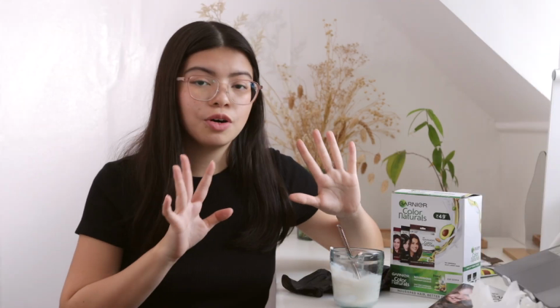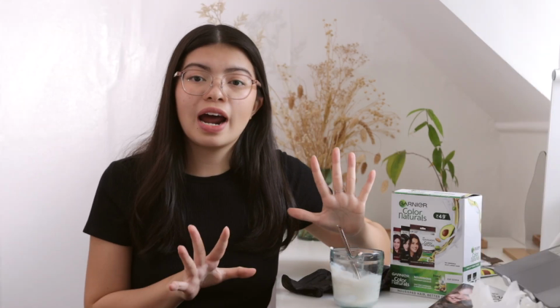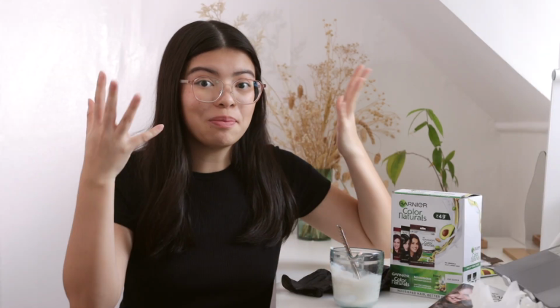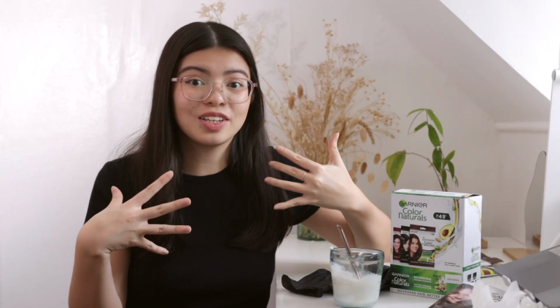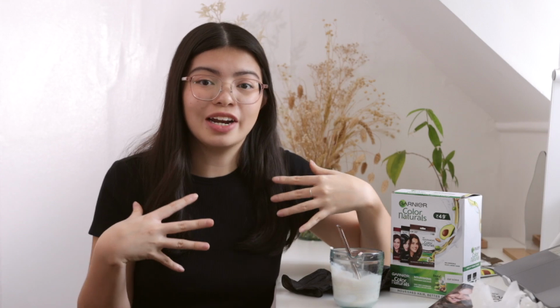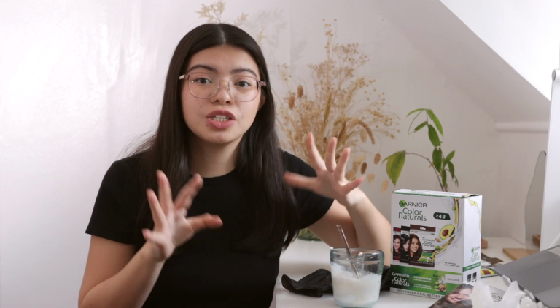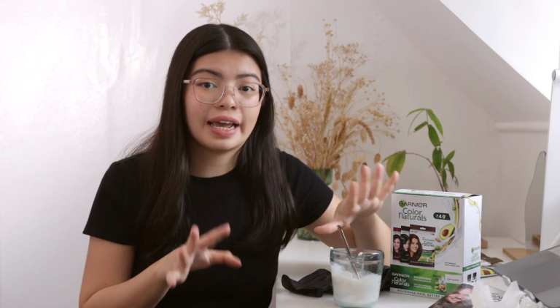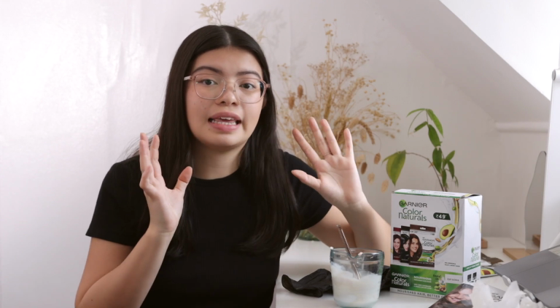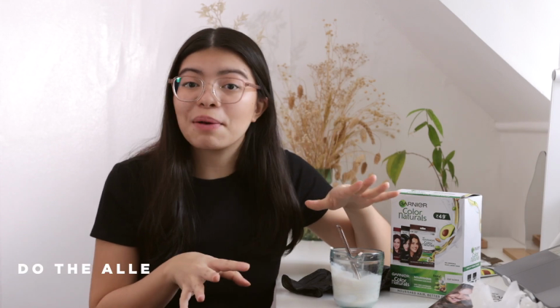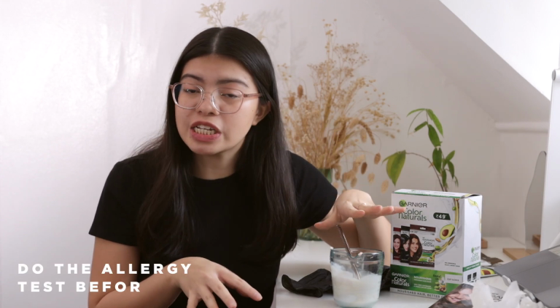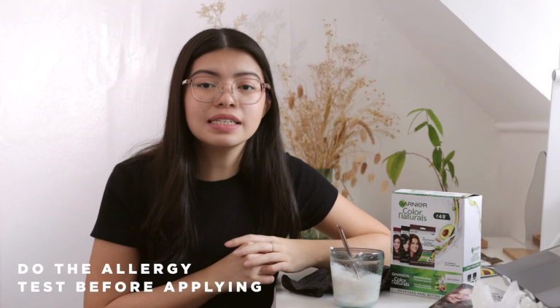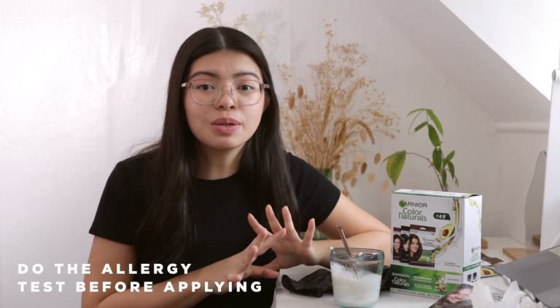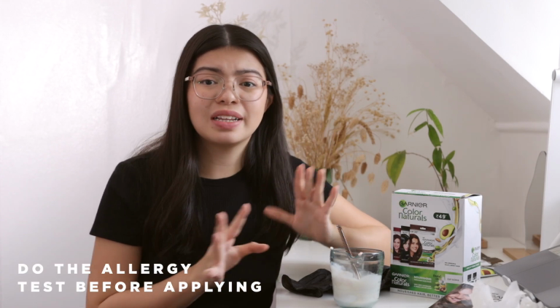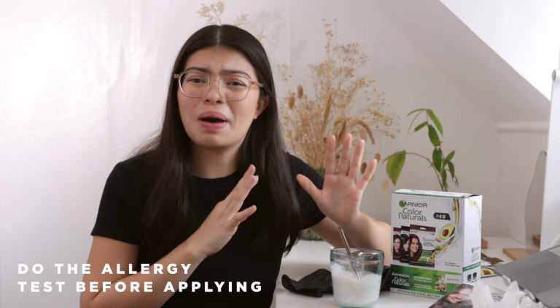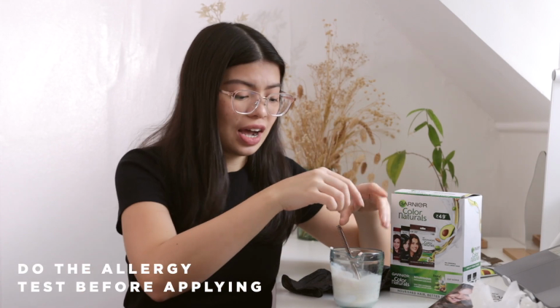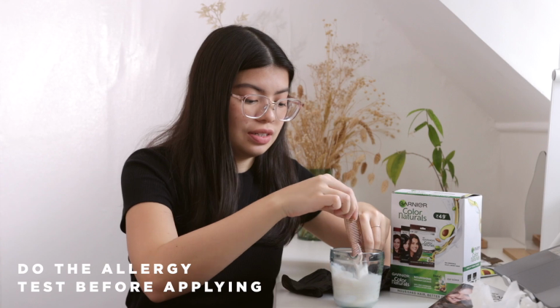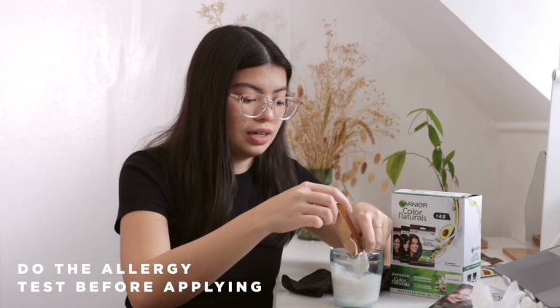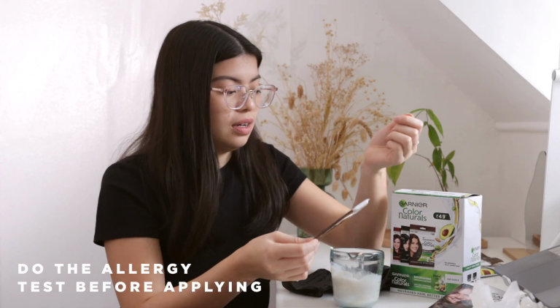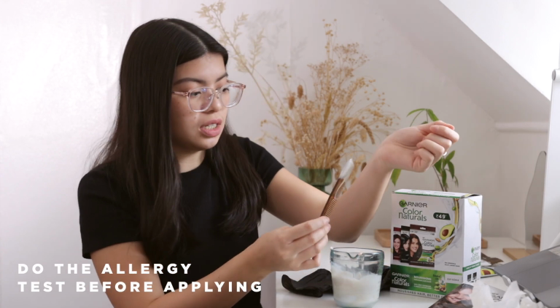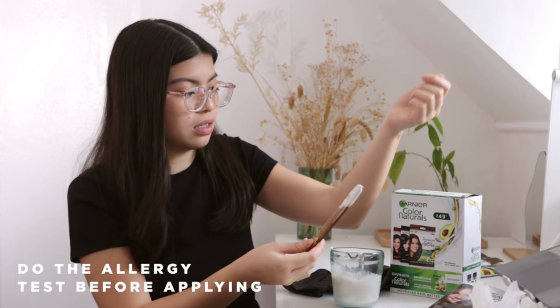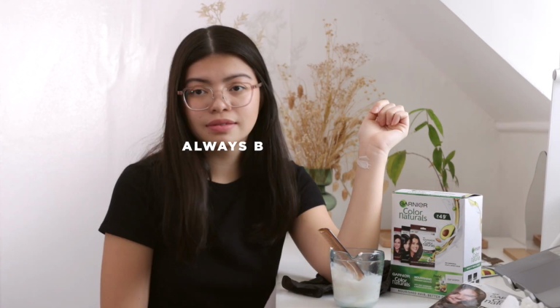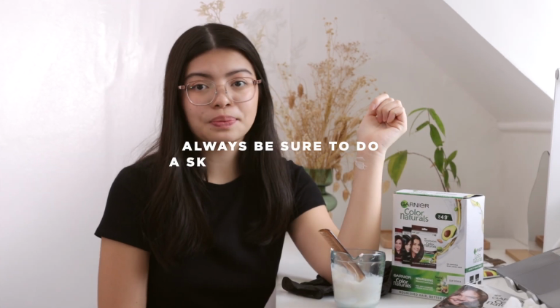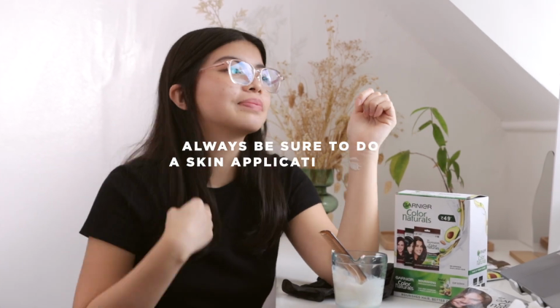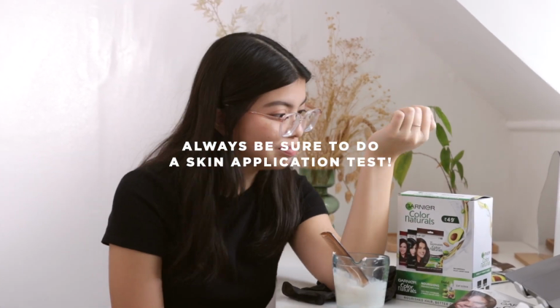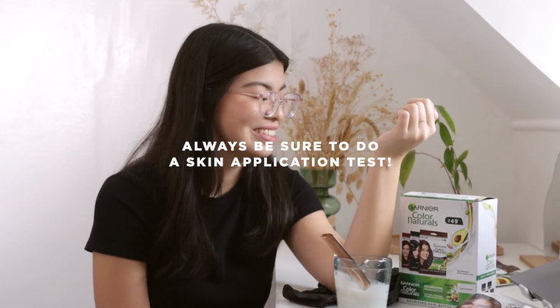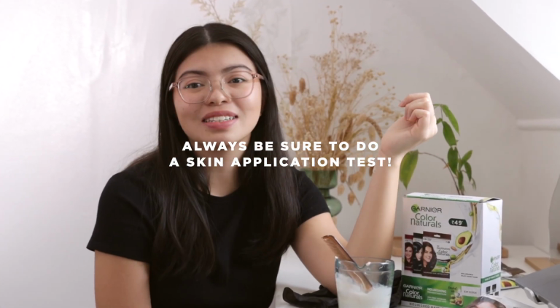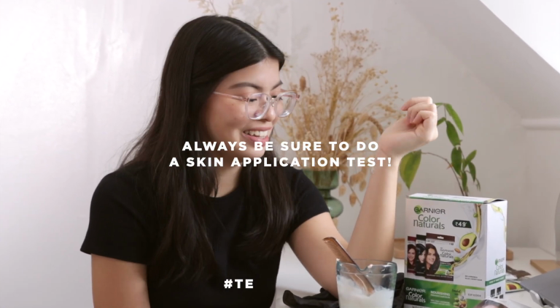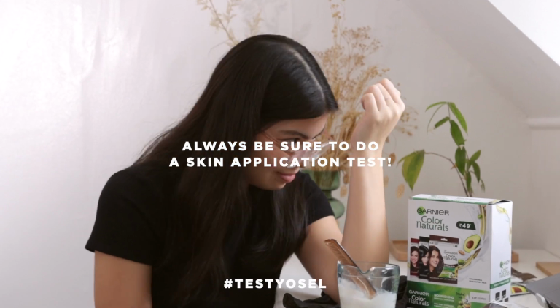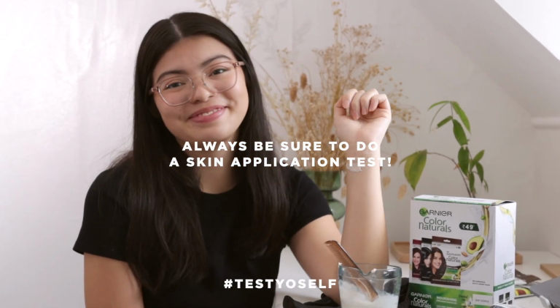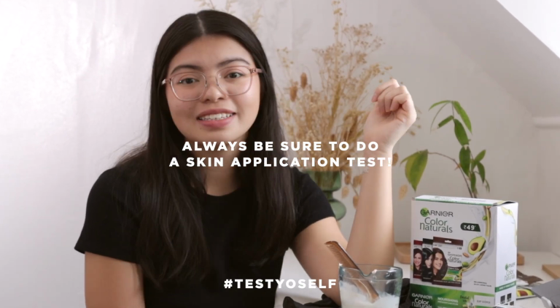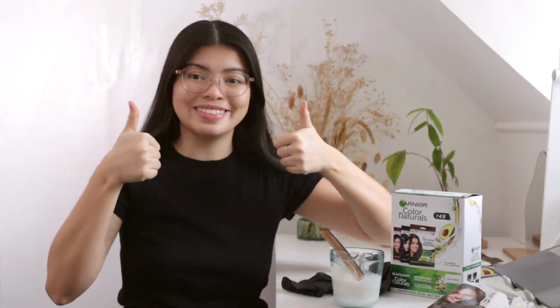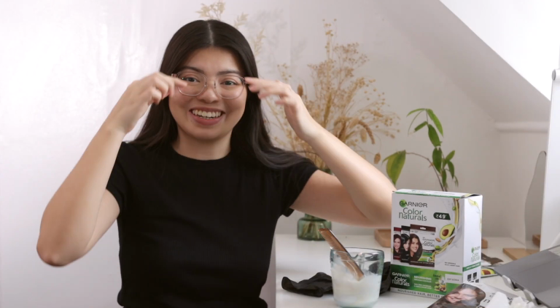Before actually applying it on your hair, you should take the skin application test just to make sure that there's no bad reaction or allergic reaction. So let's get started.